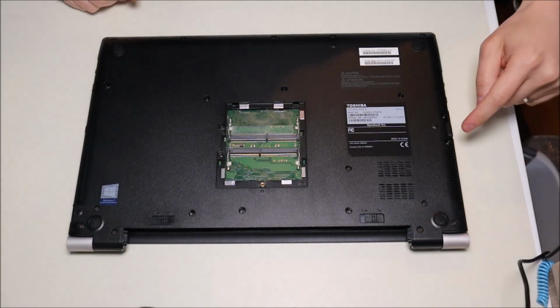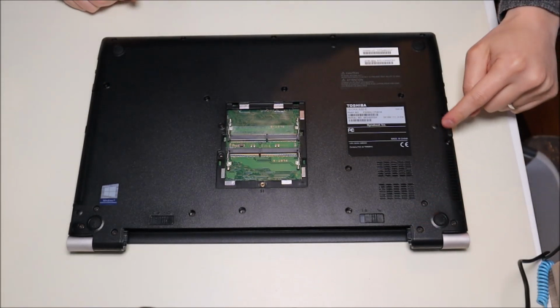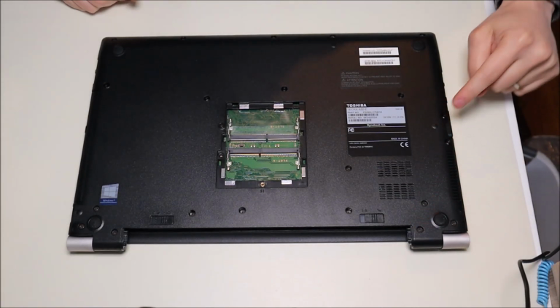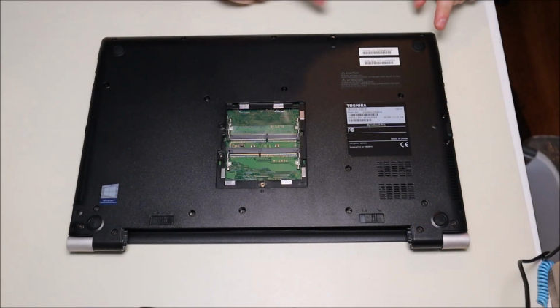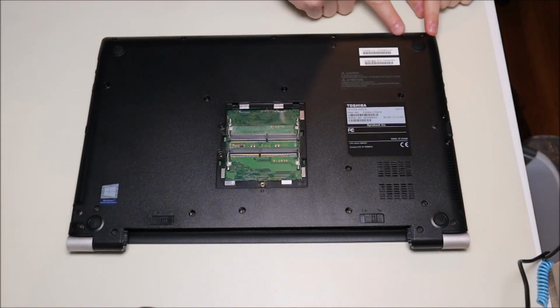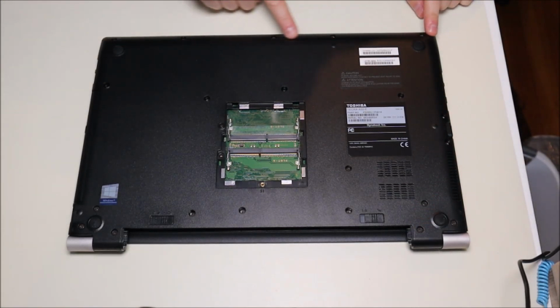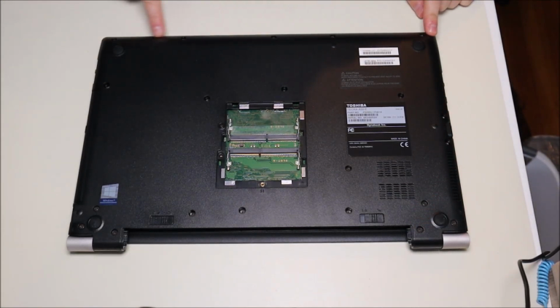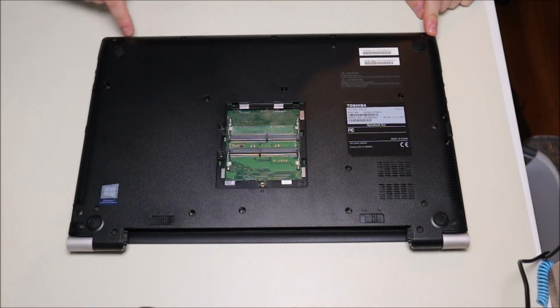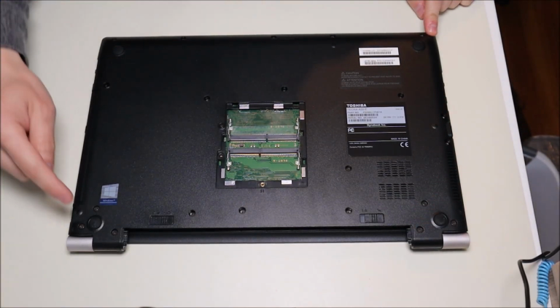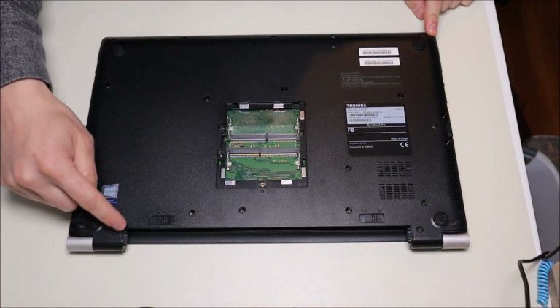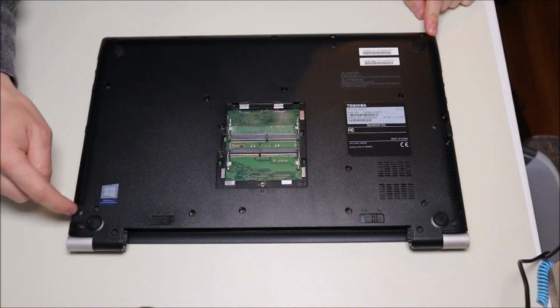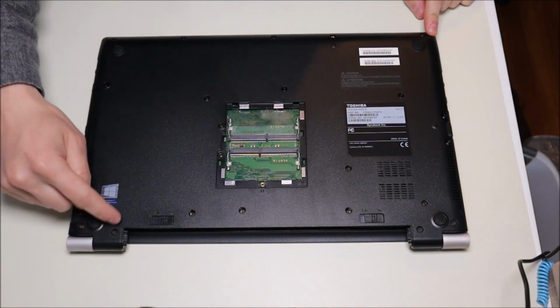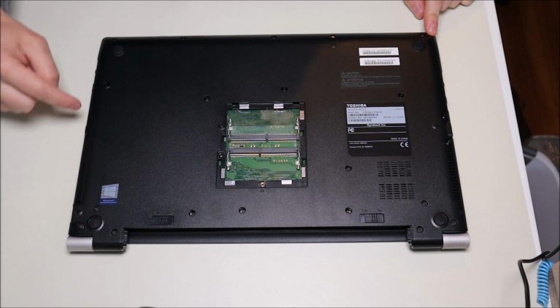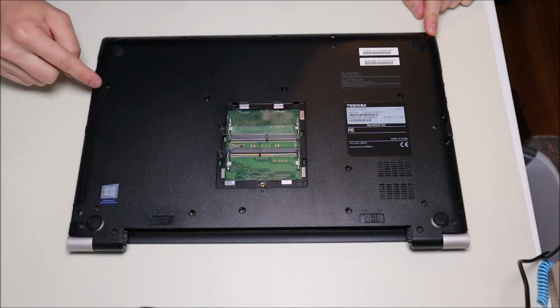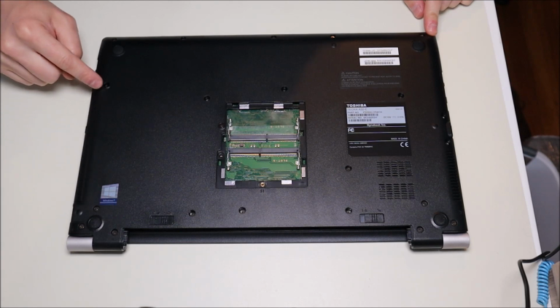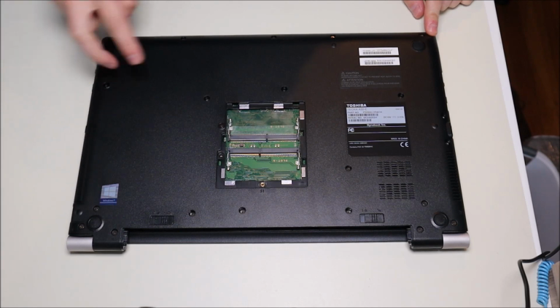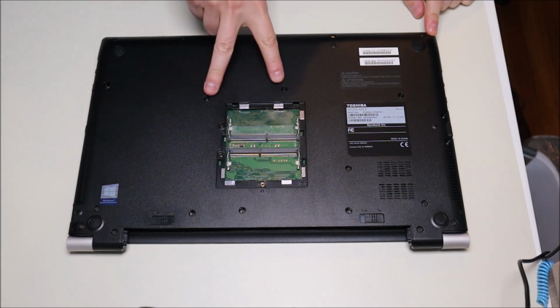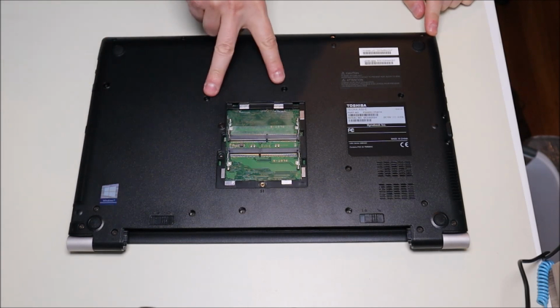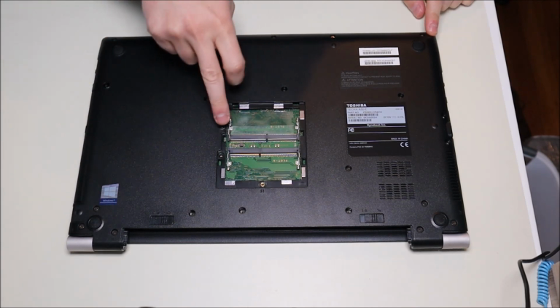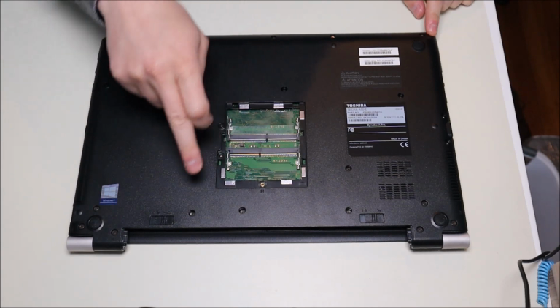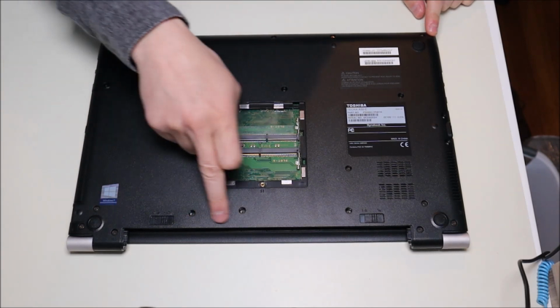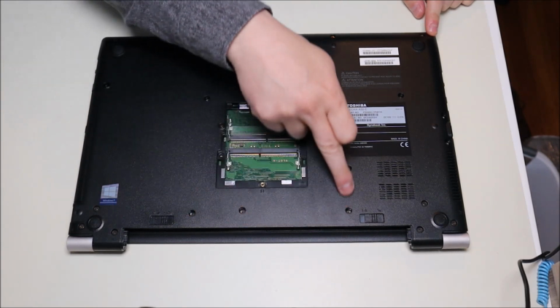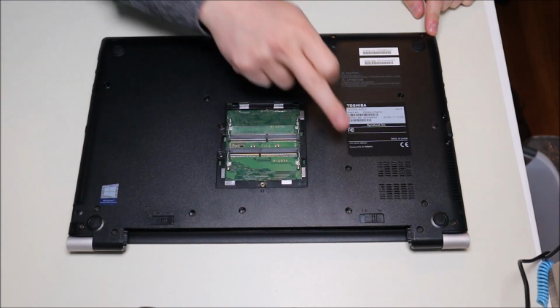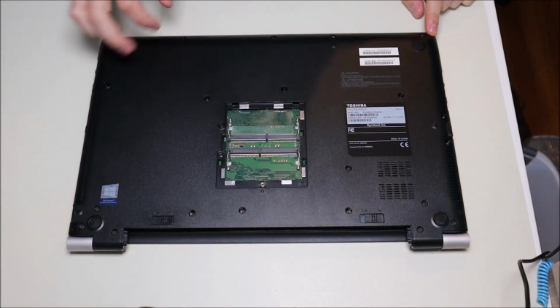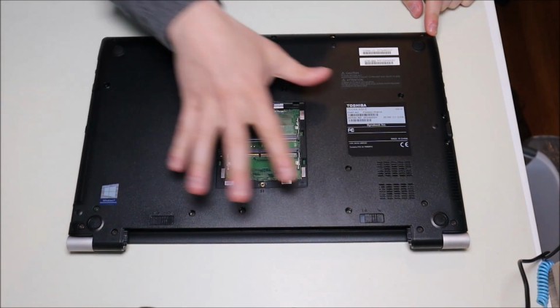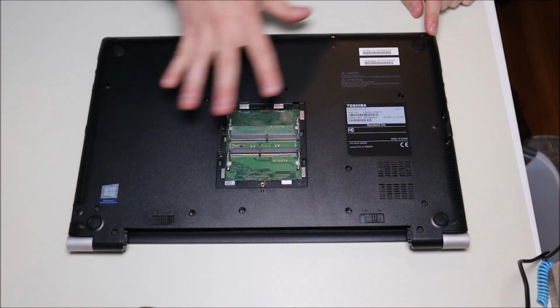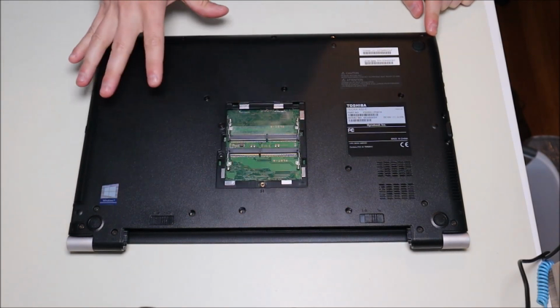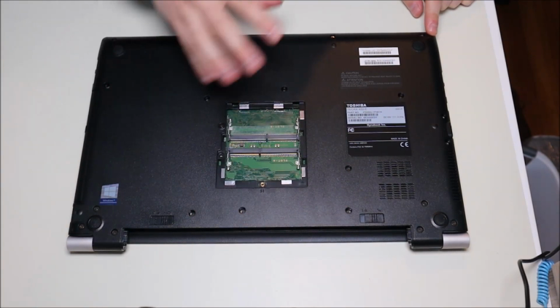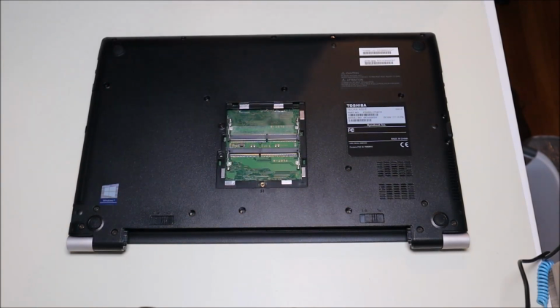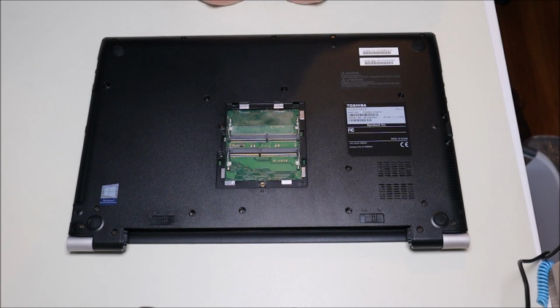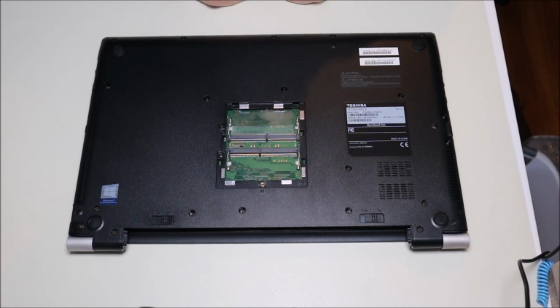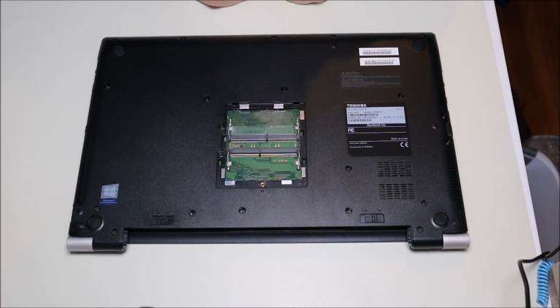The other screws are located all around the bottom case — two there, a bunch on this side, more along the hinge, one there, two there, one there, and a bunch in the middle. So there are a lot of screws in here; I'm going to go through and take those out.